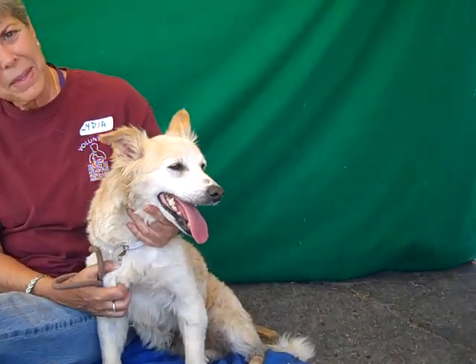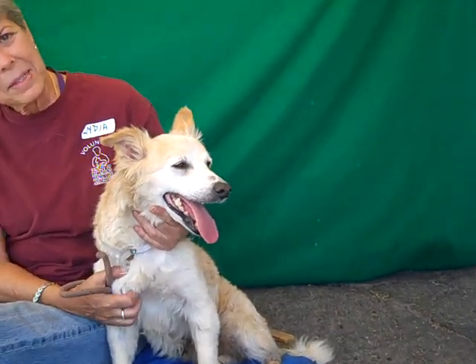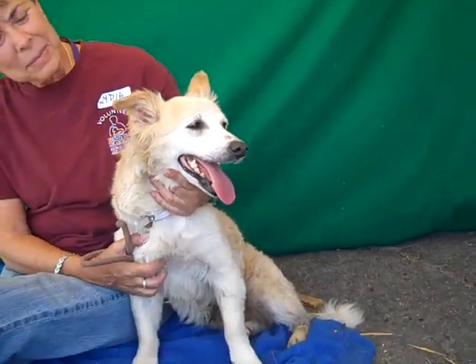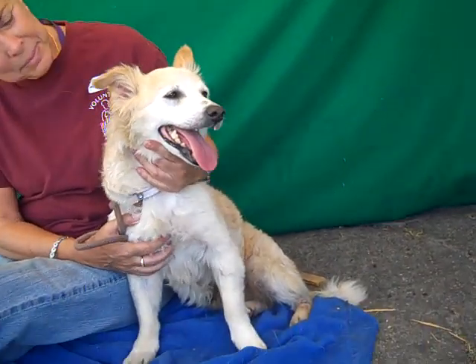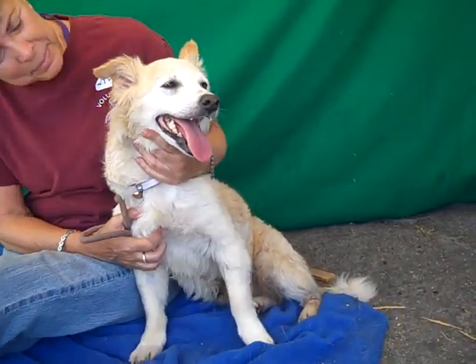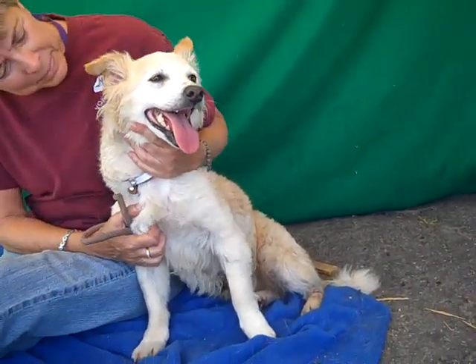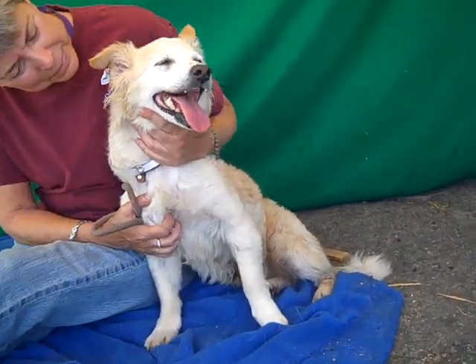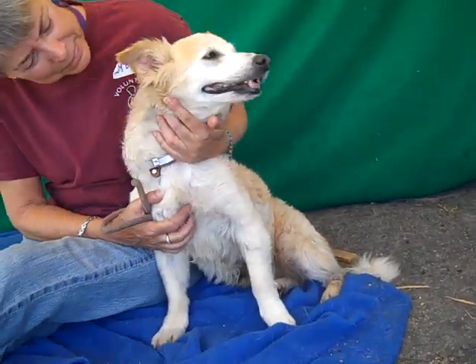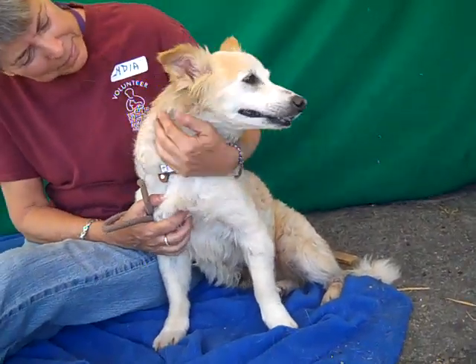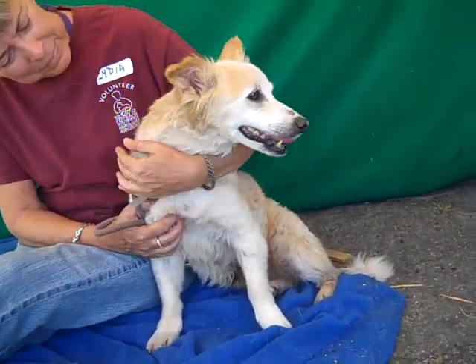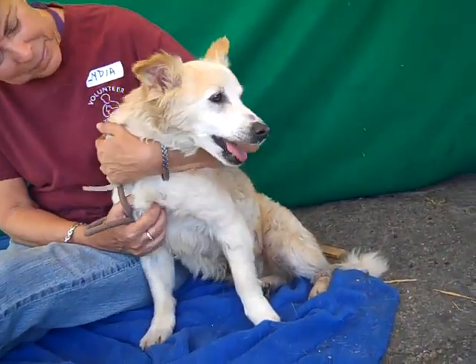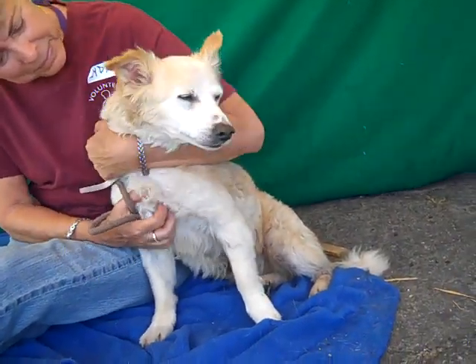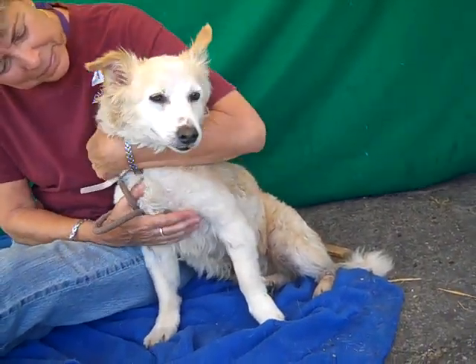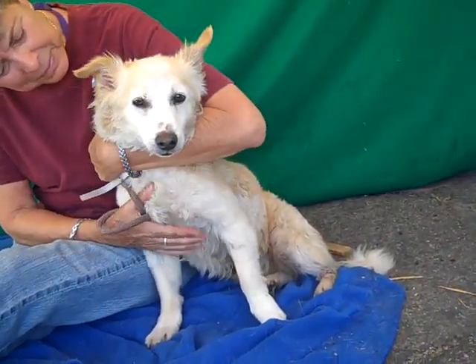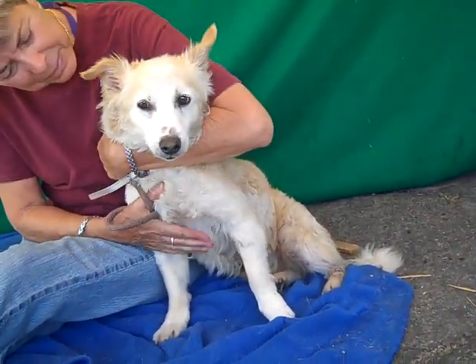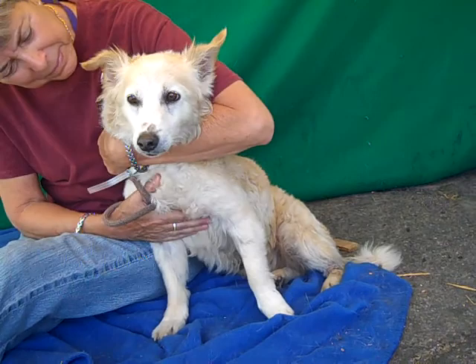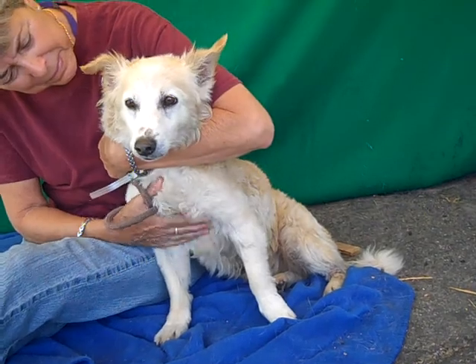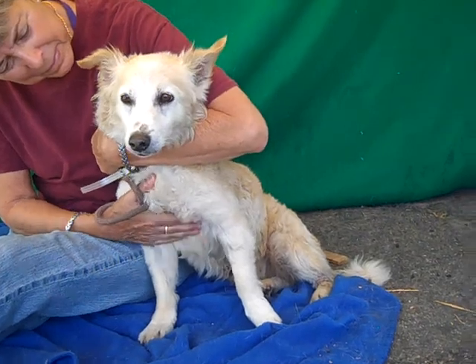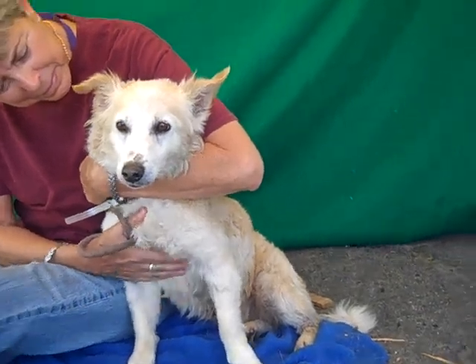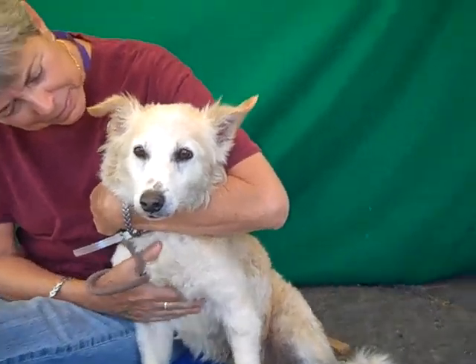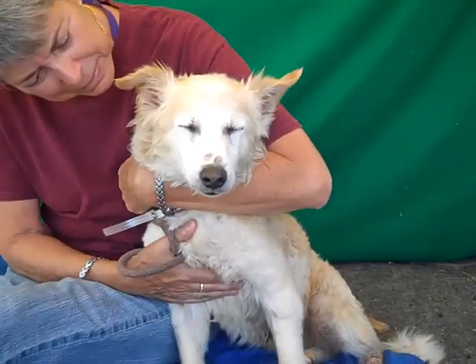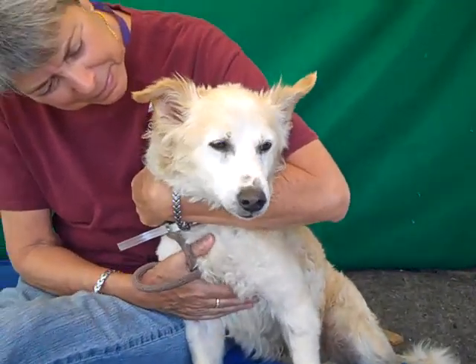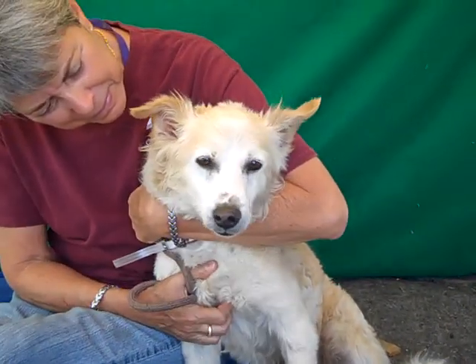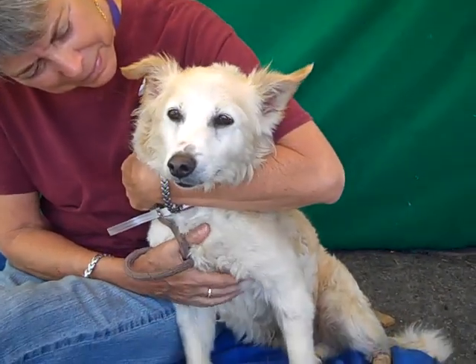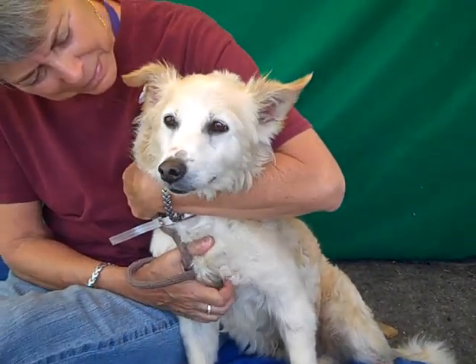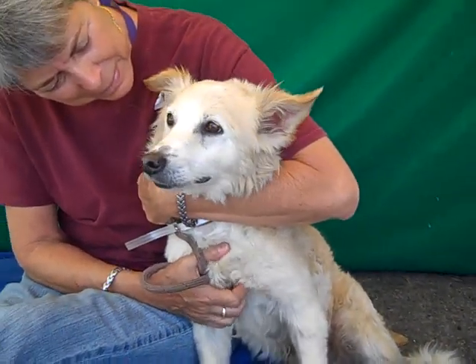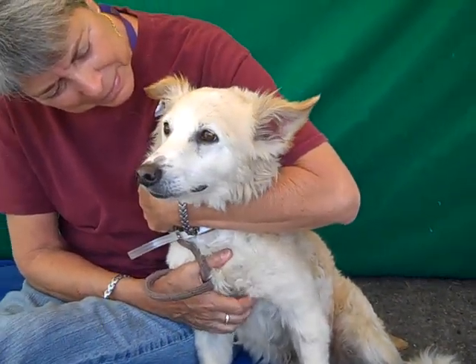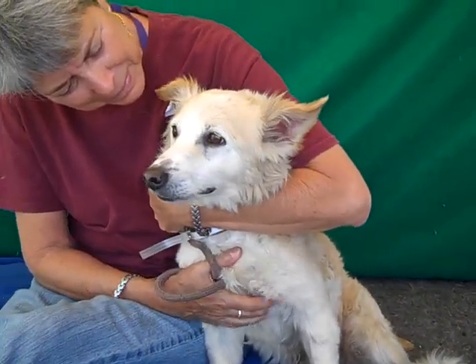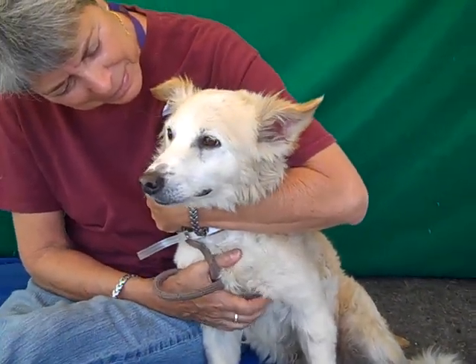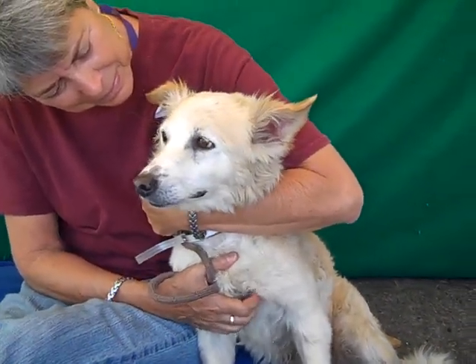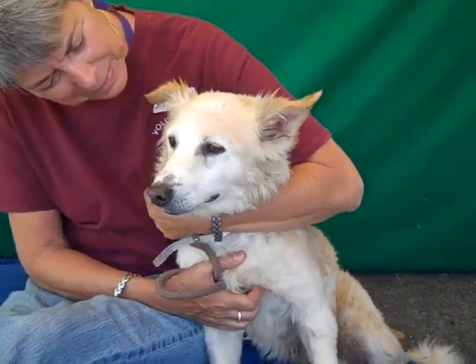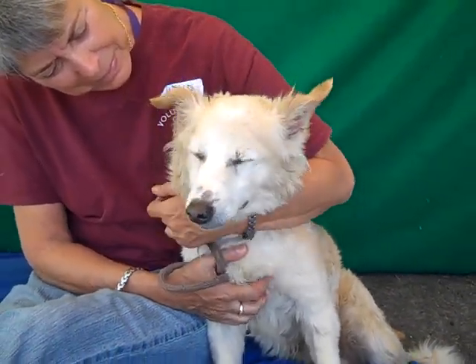Come on down and meet Hope at the Baldwin Park shelter and take her home with you today. You can't resist this gorgeous face. Bye, Hope.